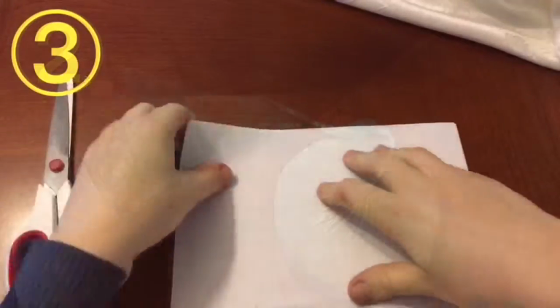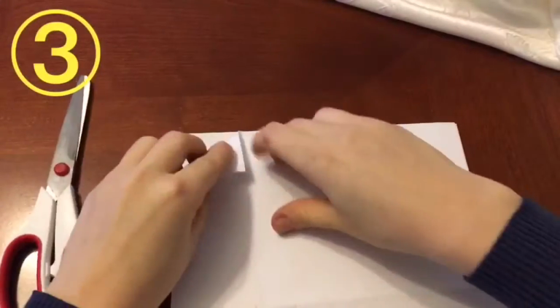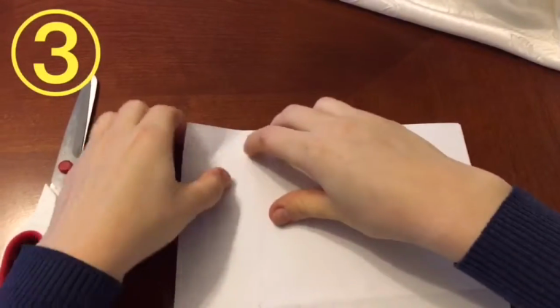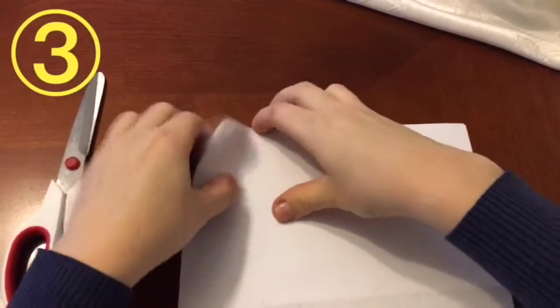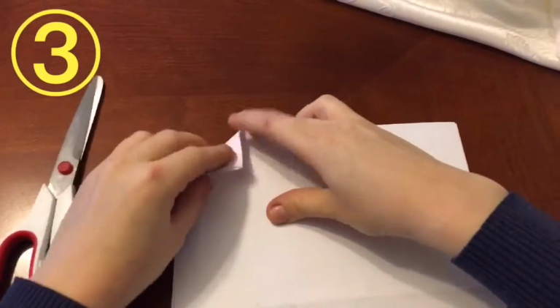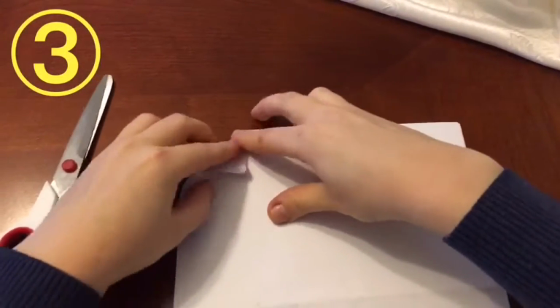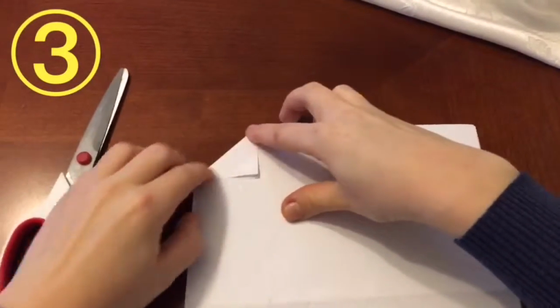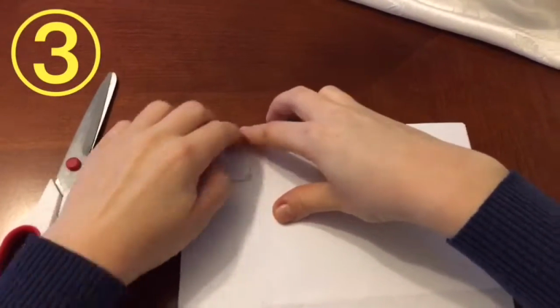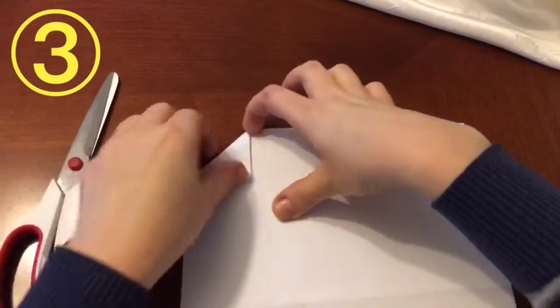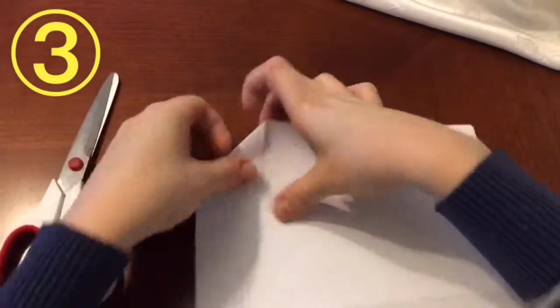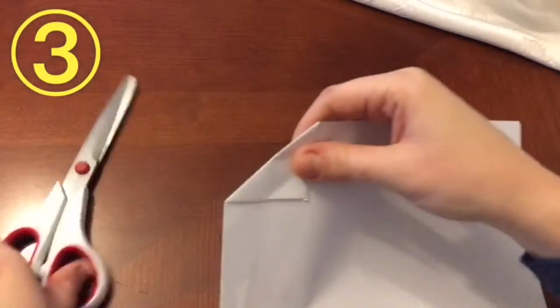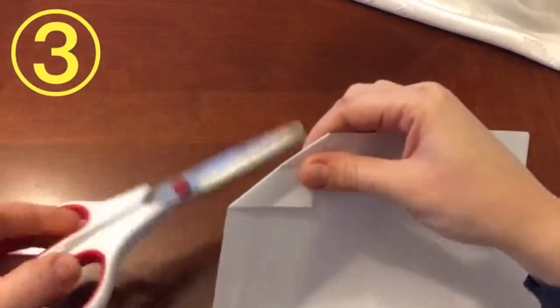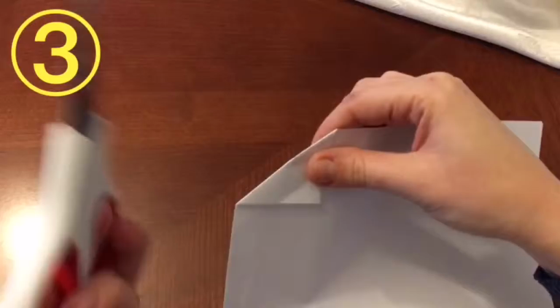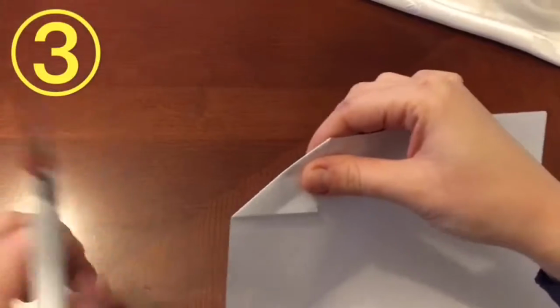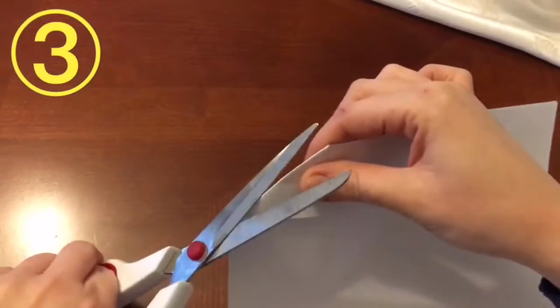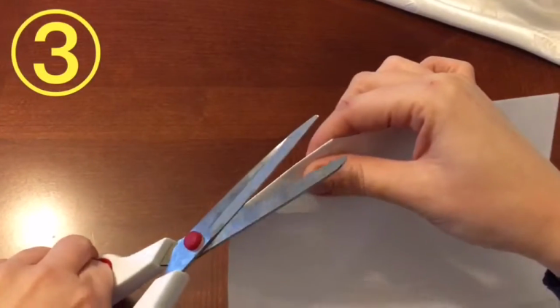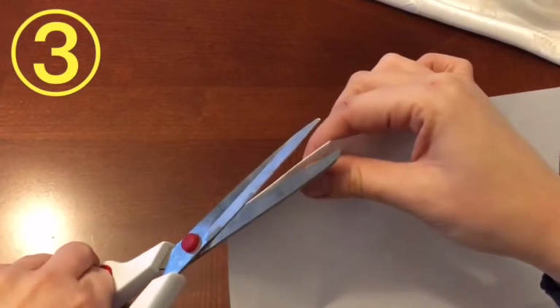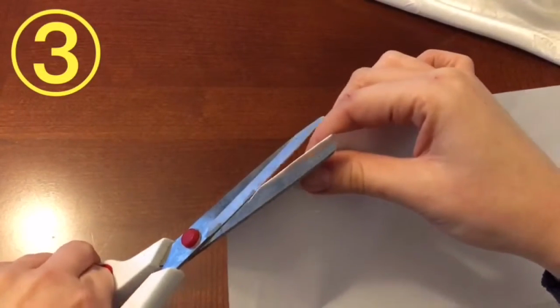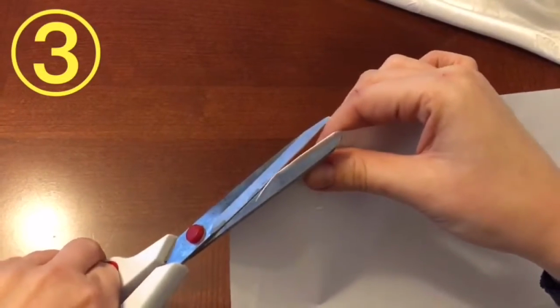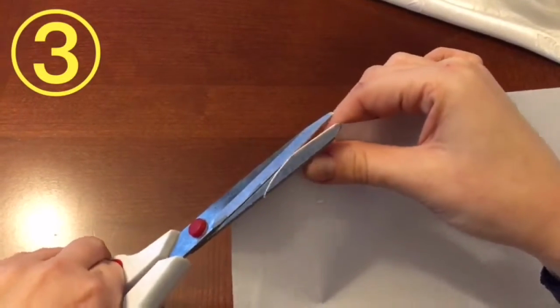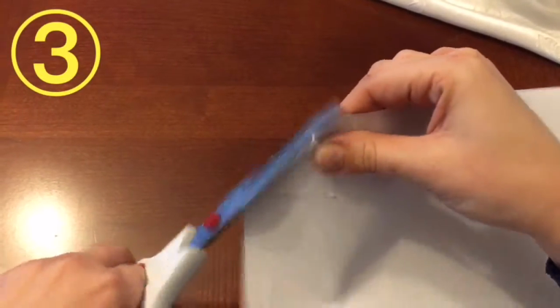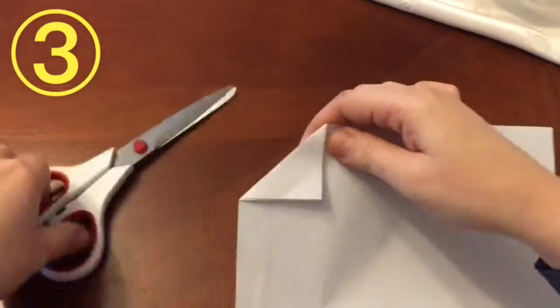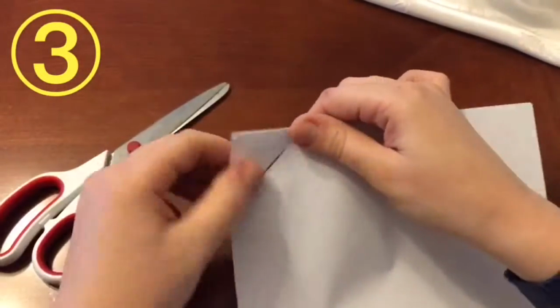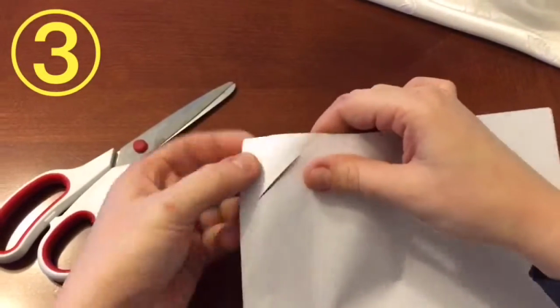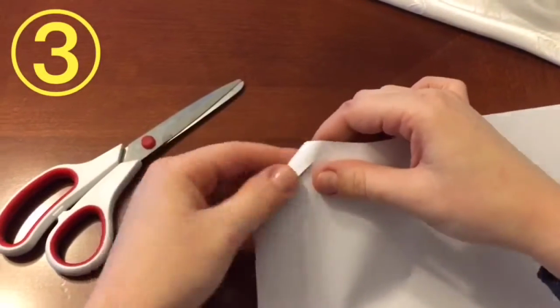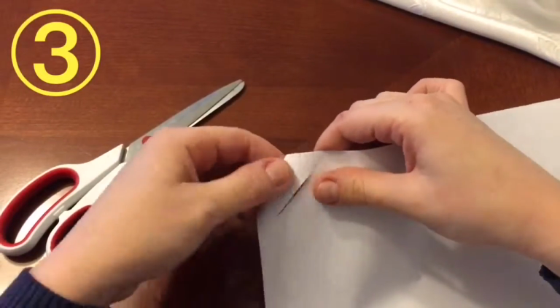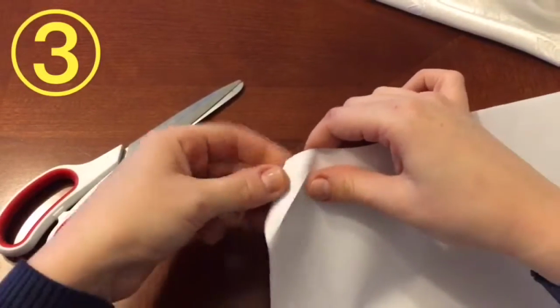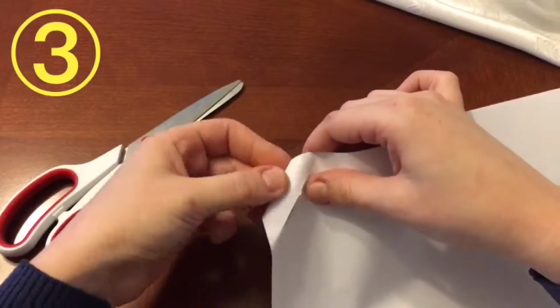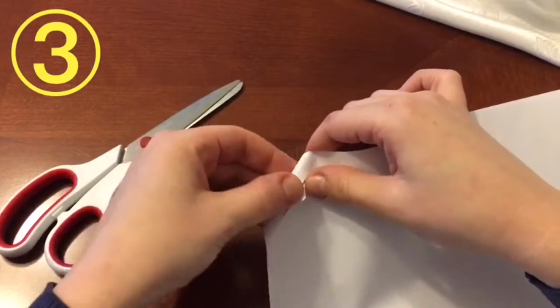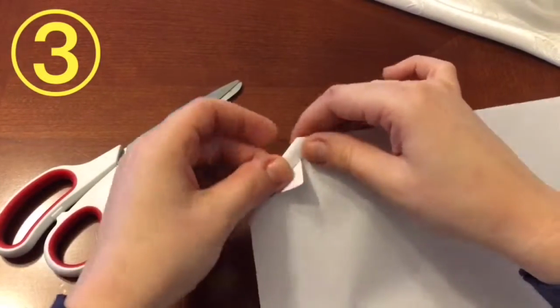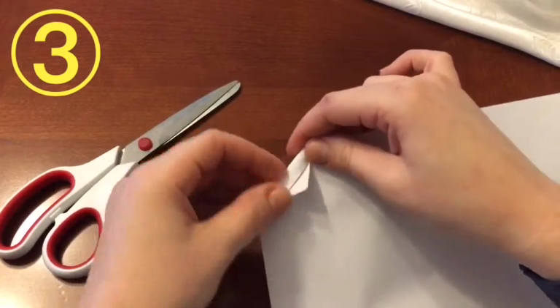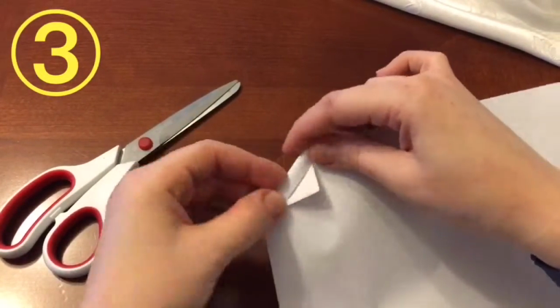If you don't have a paper clip handy, don't worry. Fold the edges, cut along the line, fold the paper through the hole and you're all done.